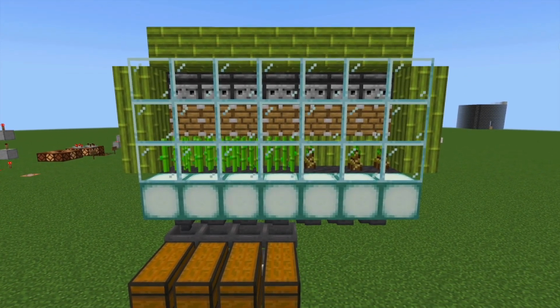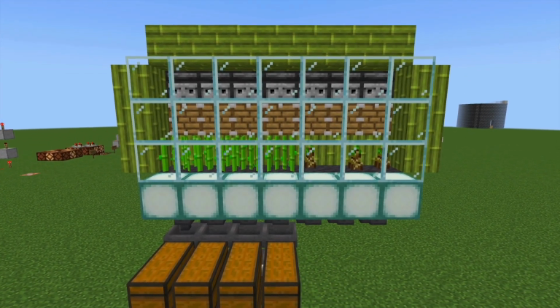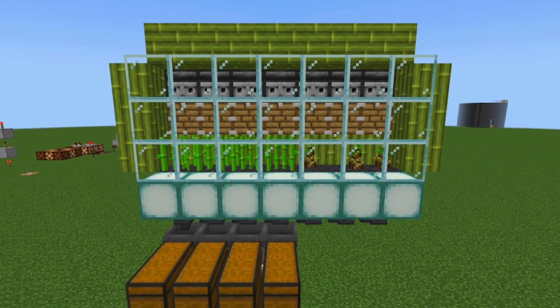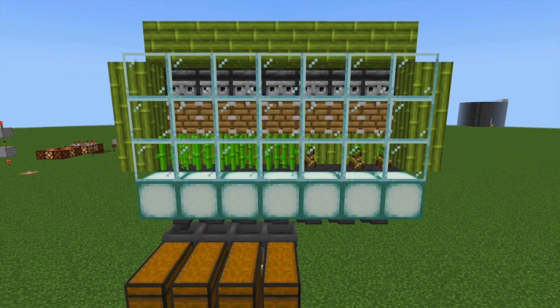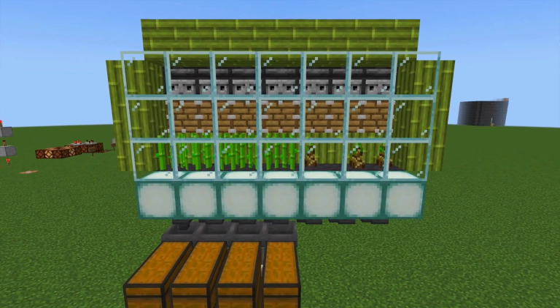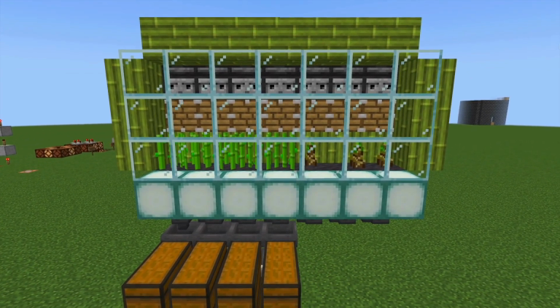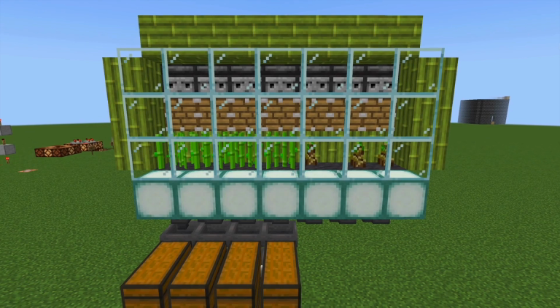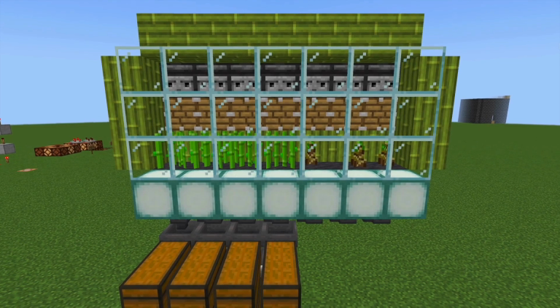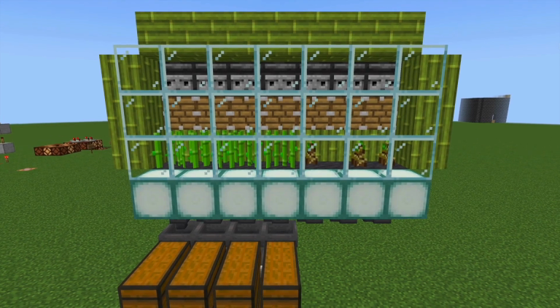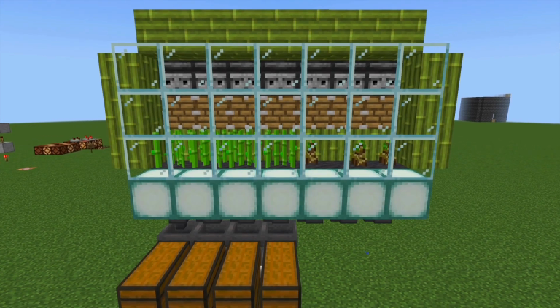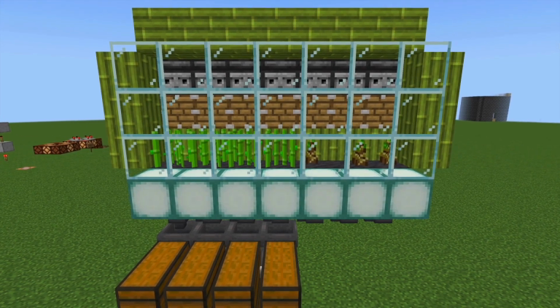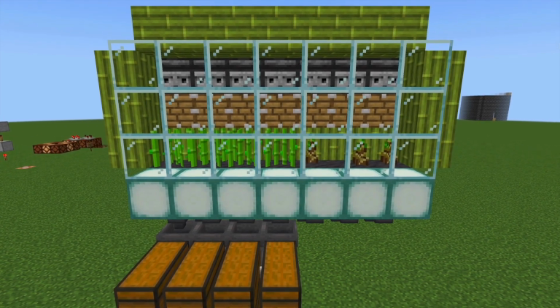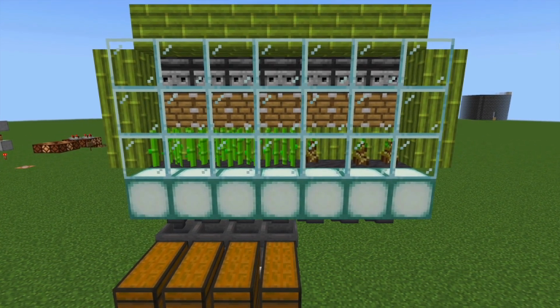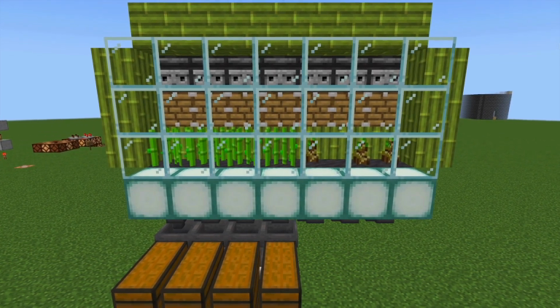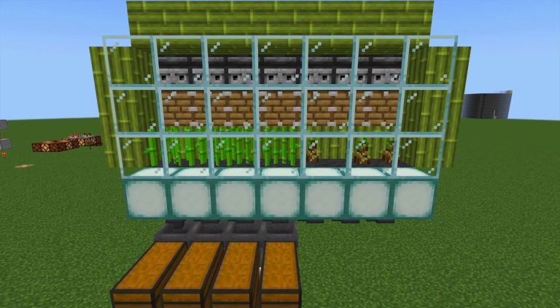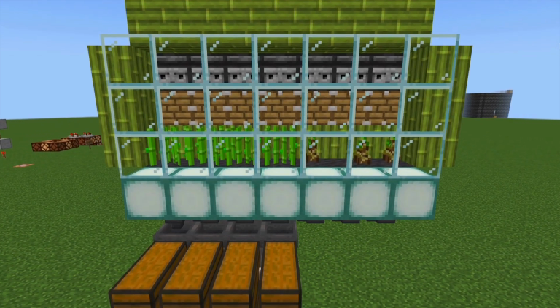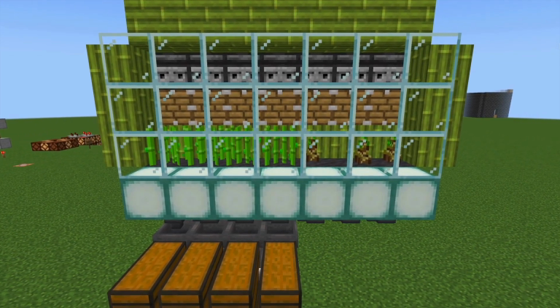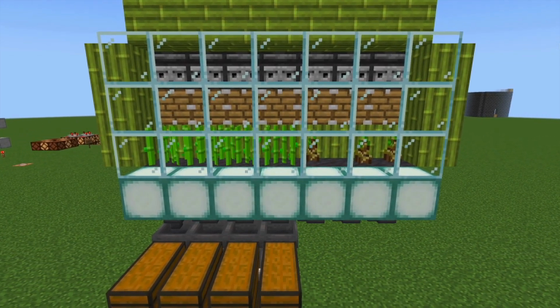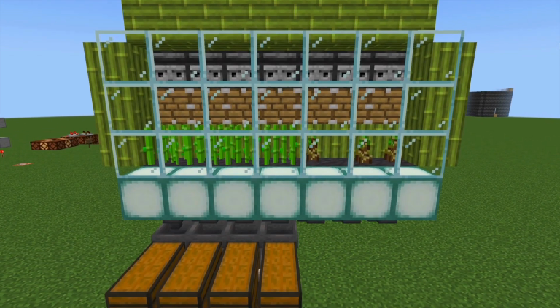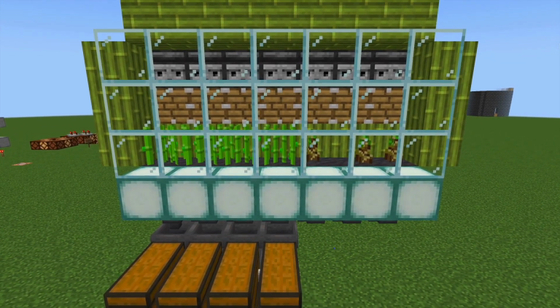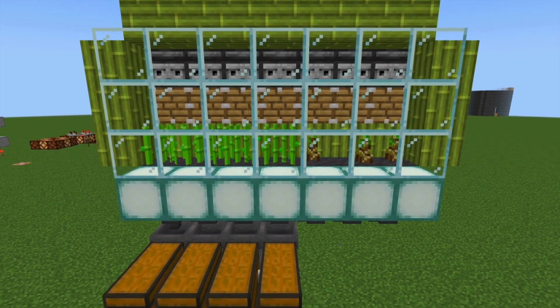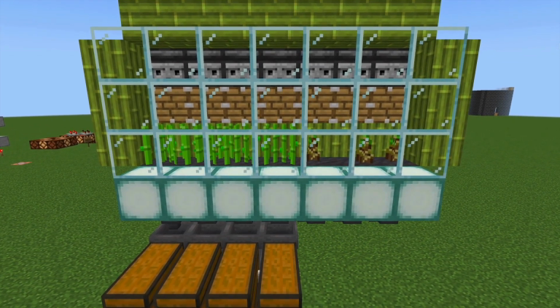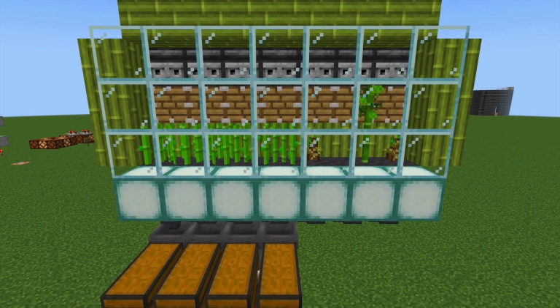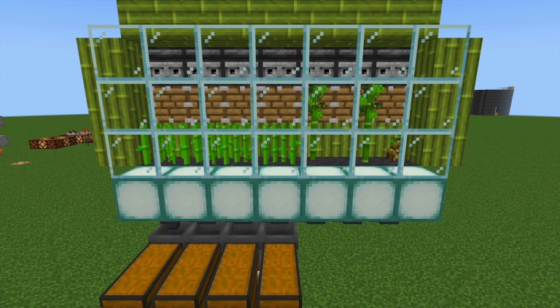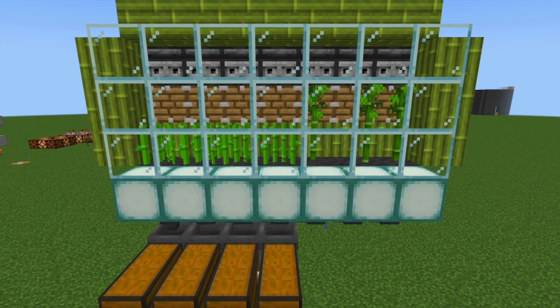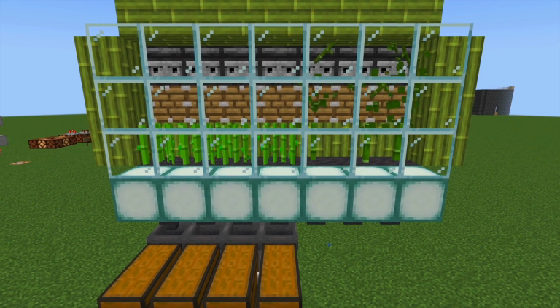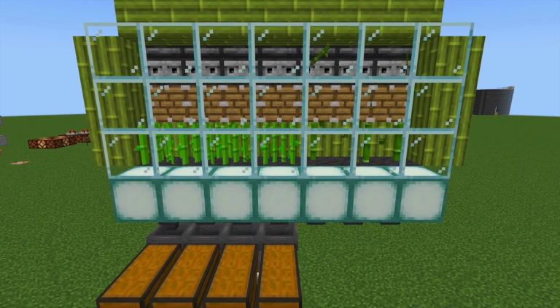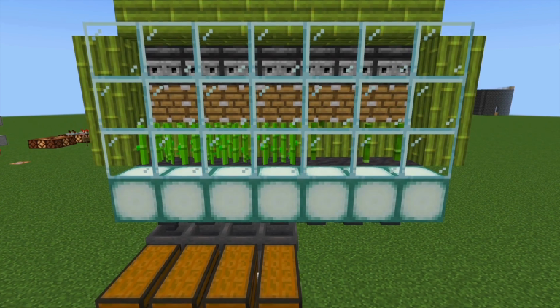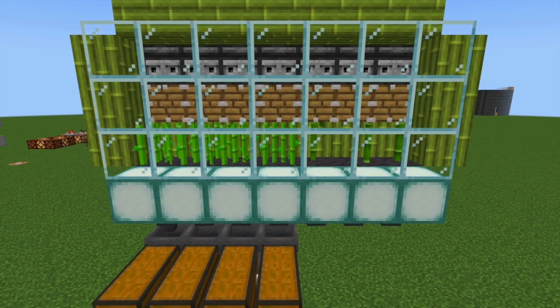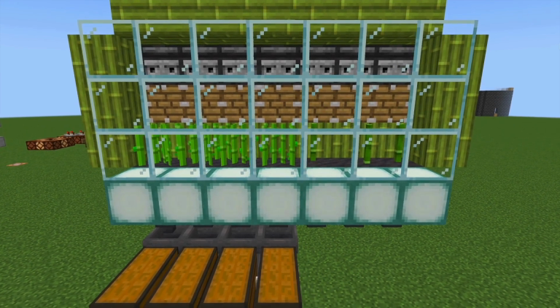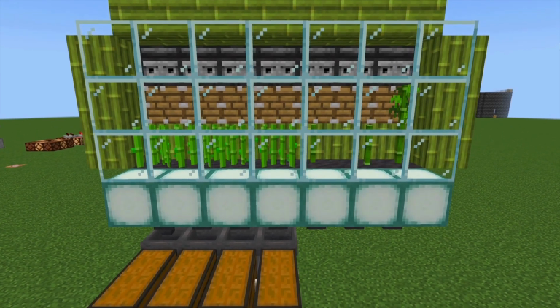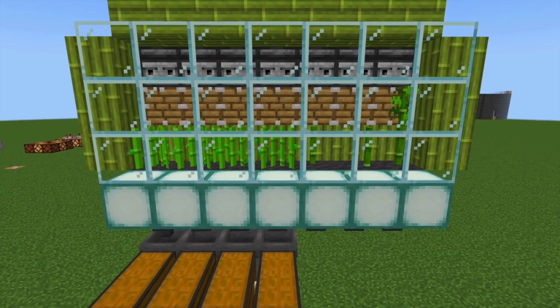And that's the whole farm! I'm going to change the tick speed from the regular 3 to 300 so you can see that this farm does indeed work. And that's how you build a simple, easy, lossless sugarcane farm.